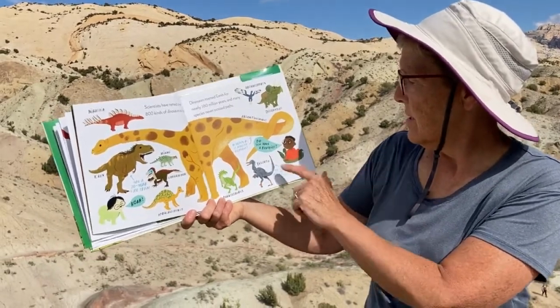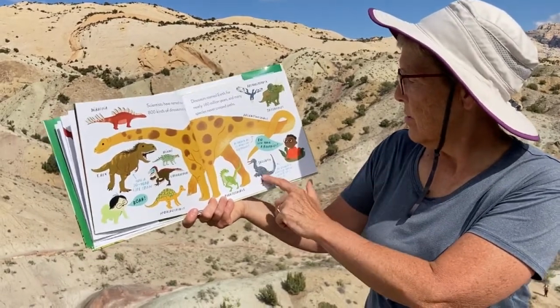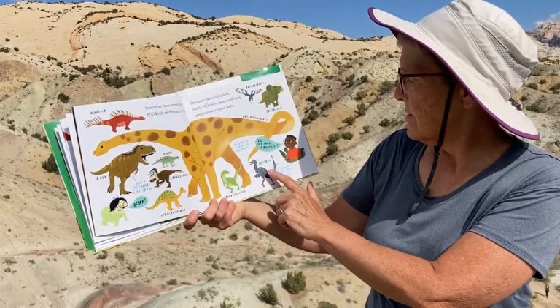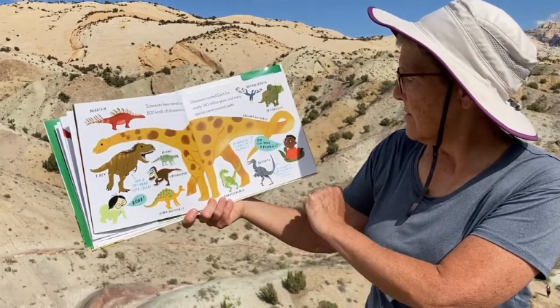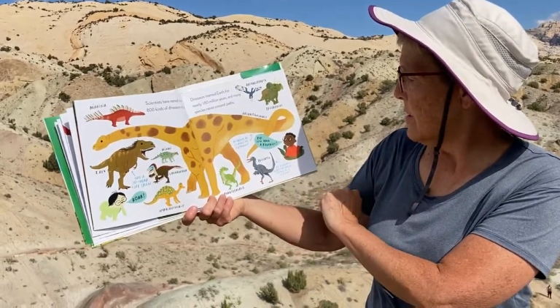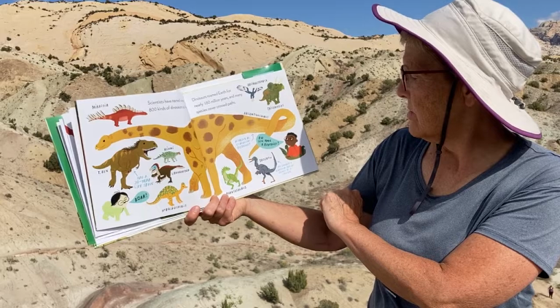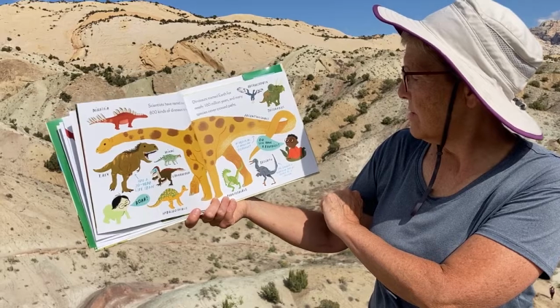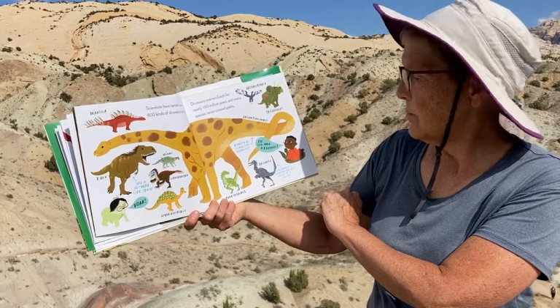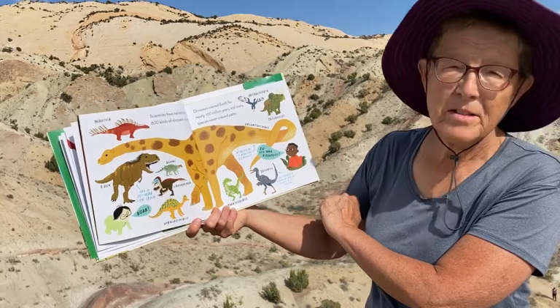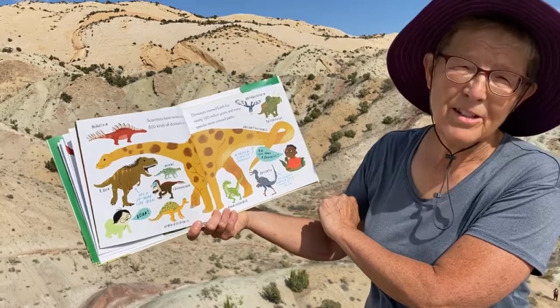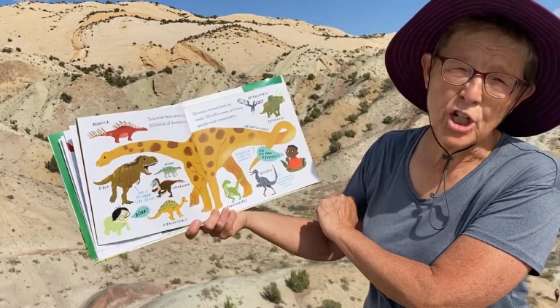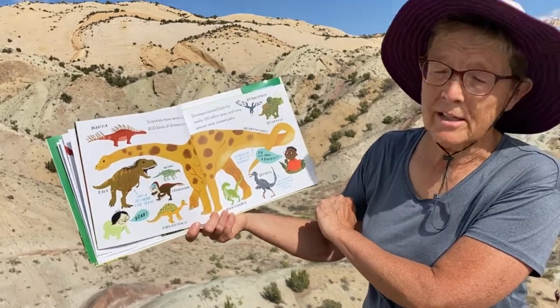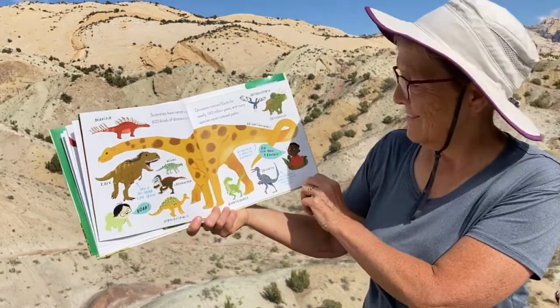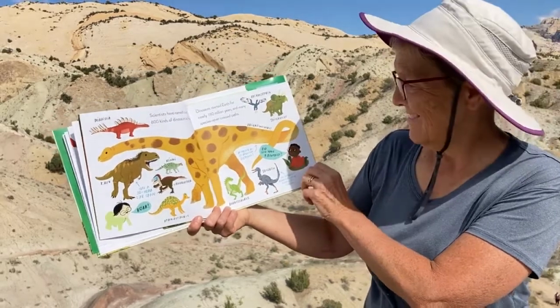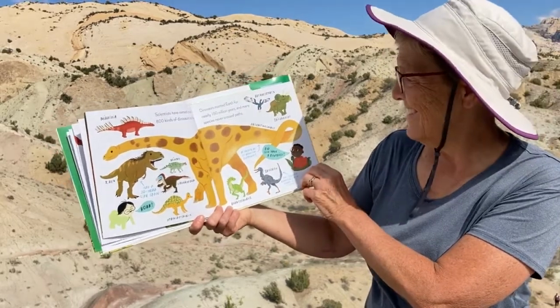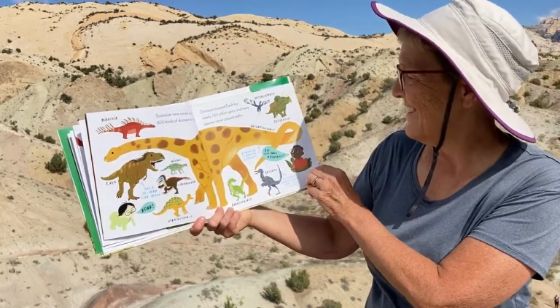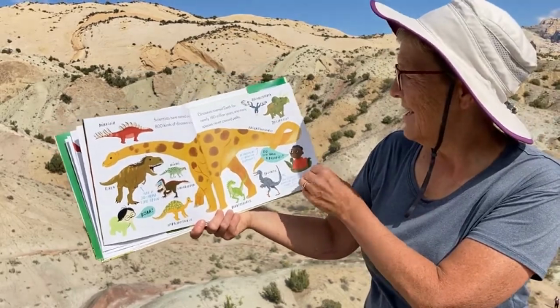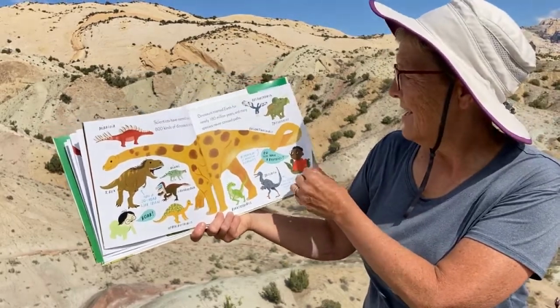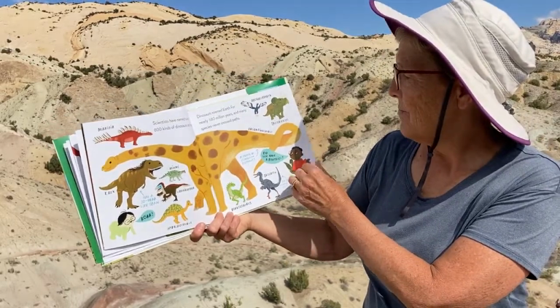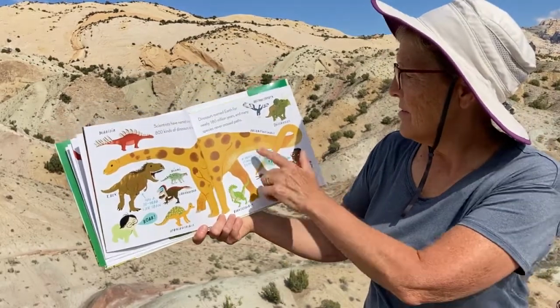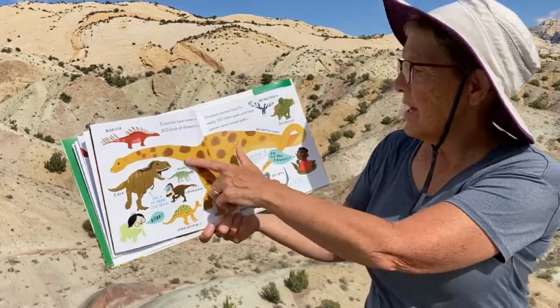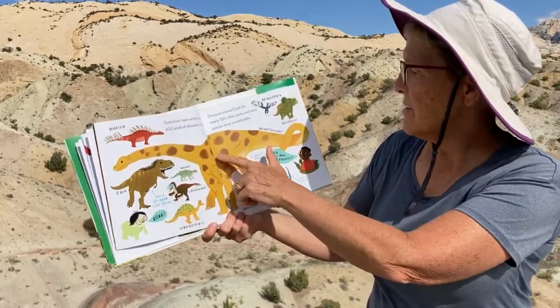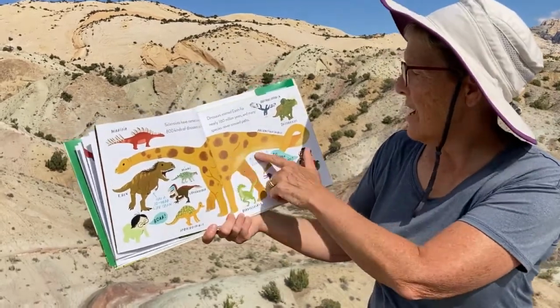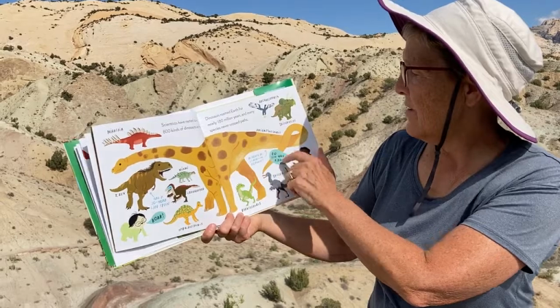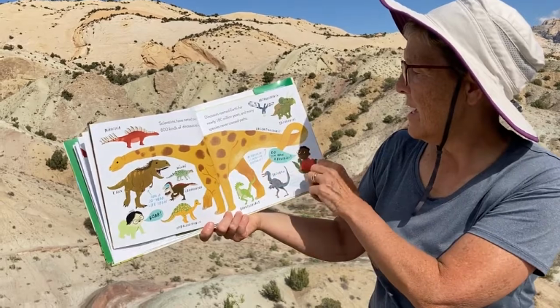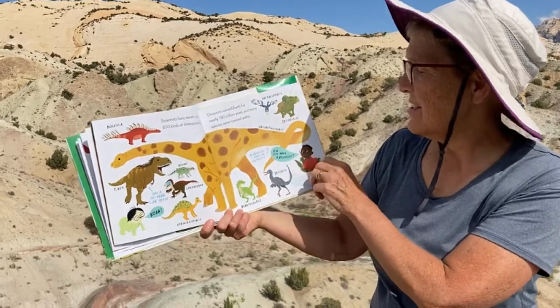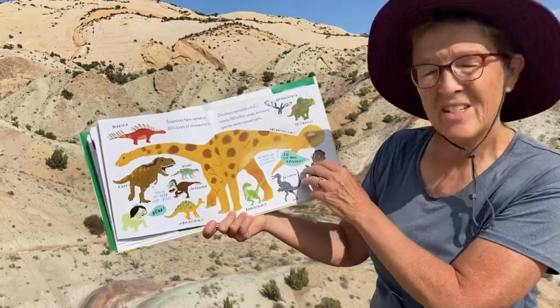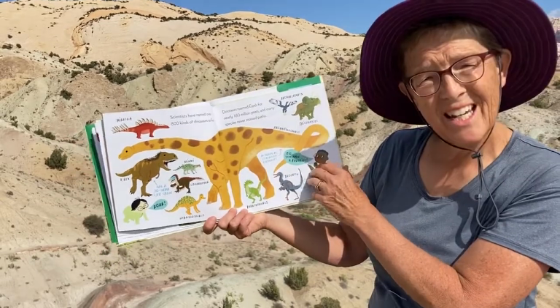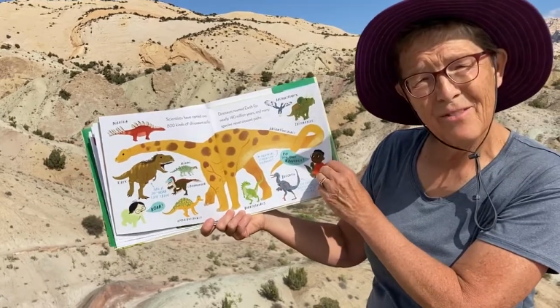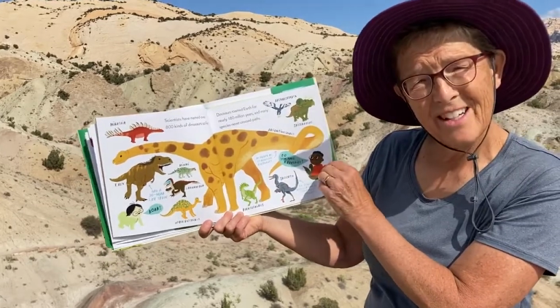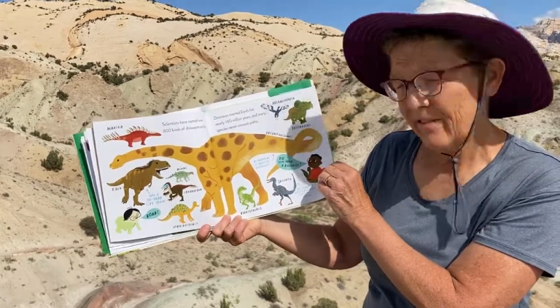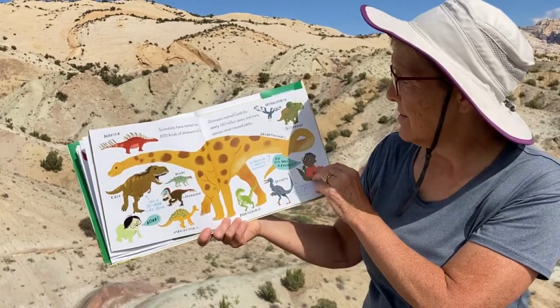The smartest dinosaur was as smart as a chicken, and this guy was as heavy as 17 African elephants!